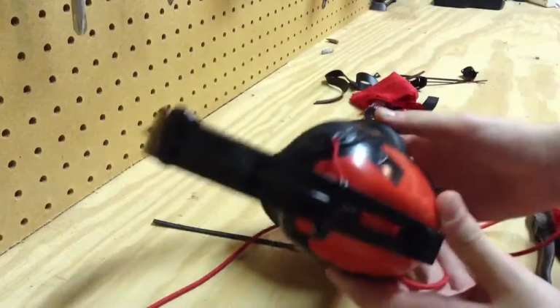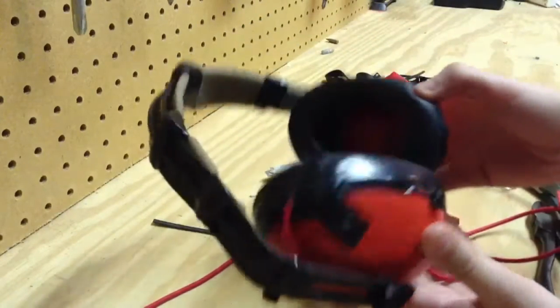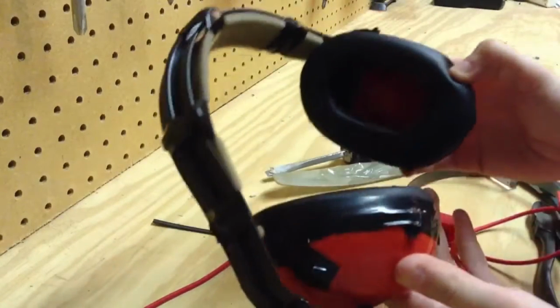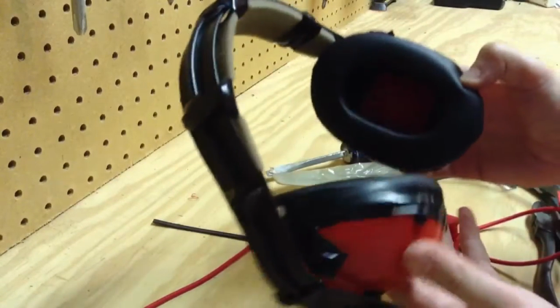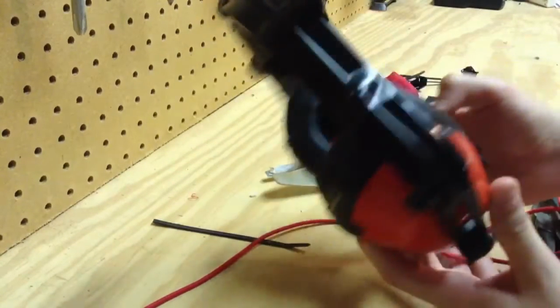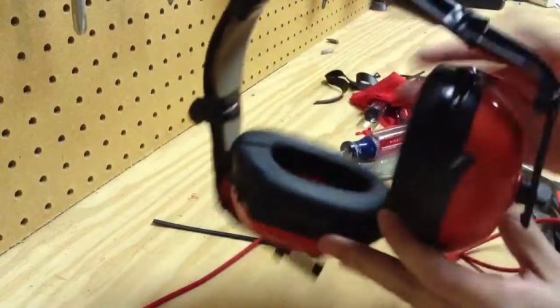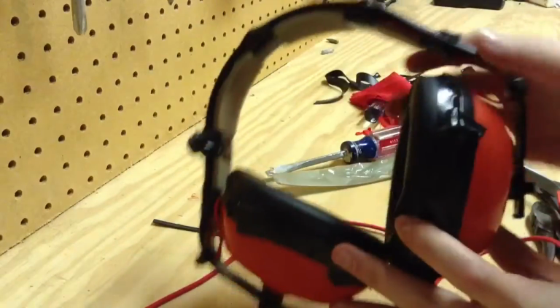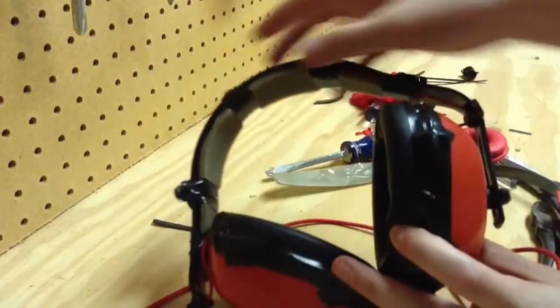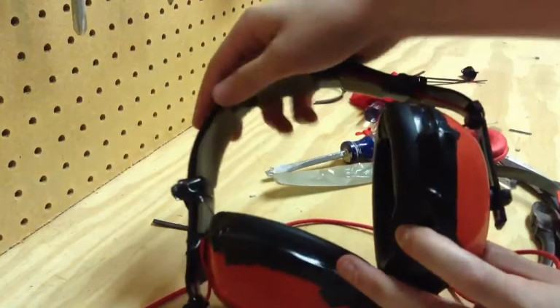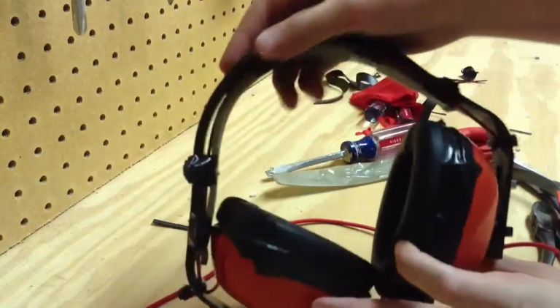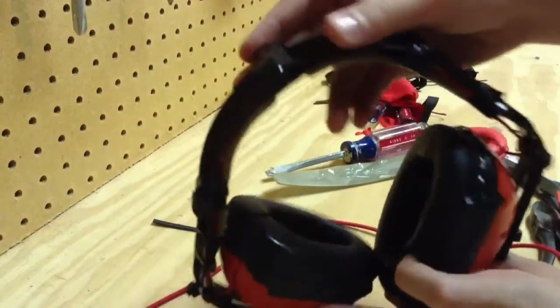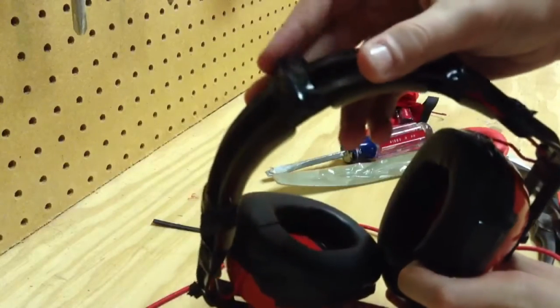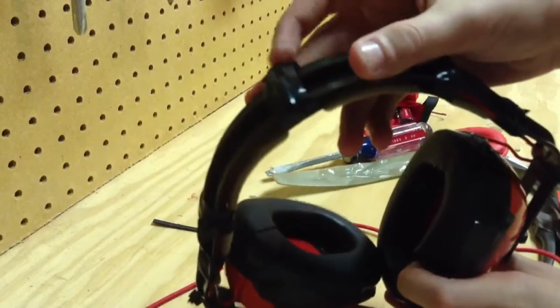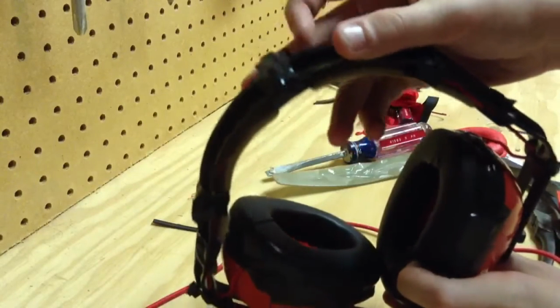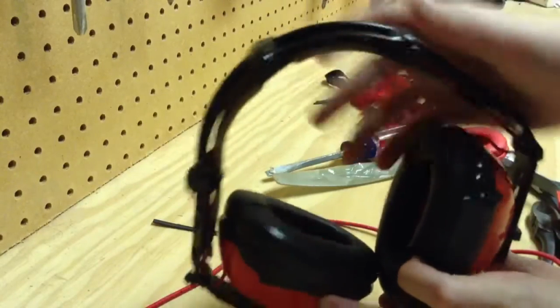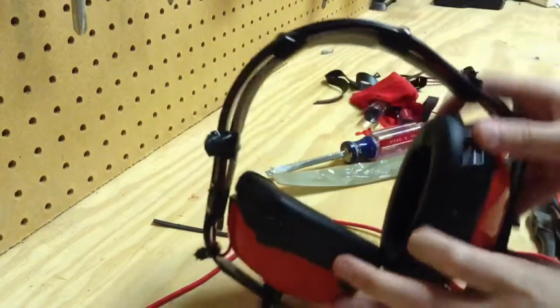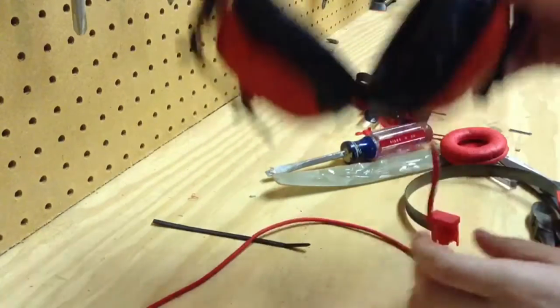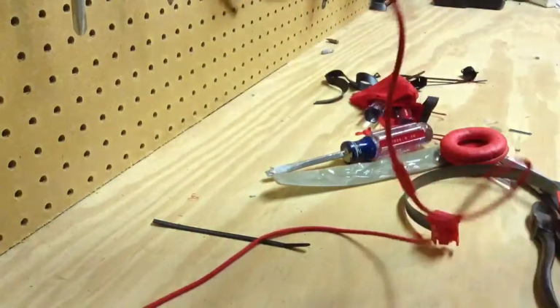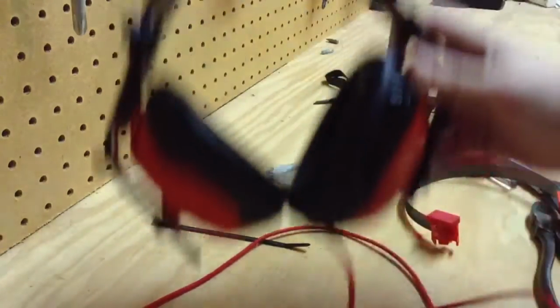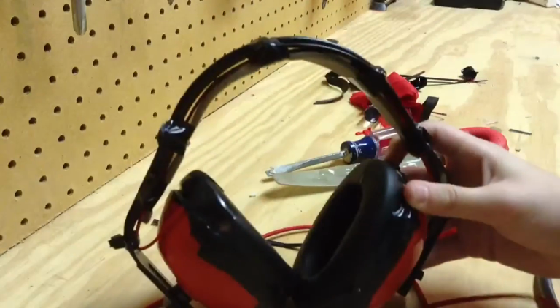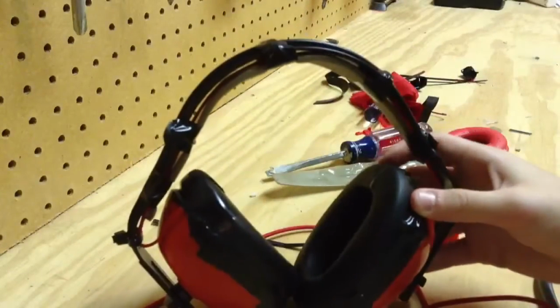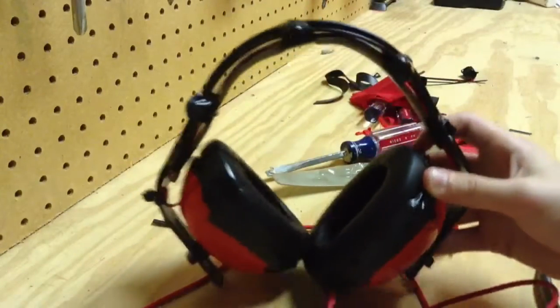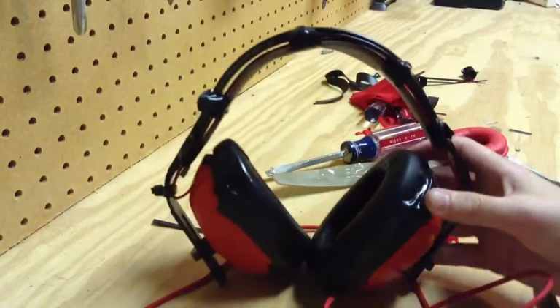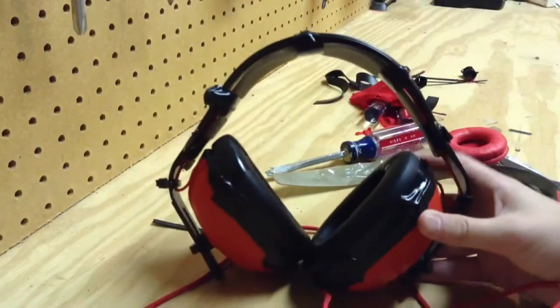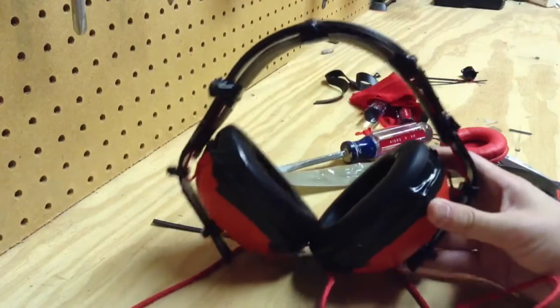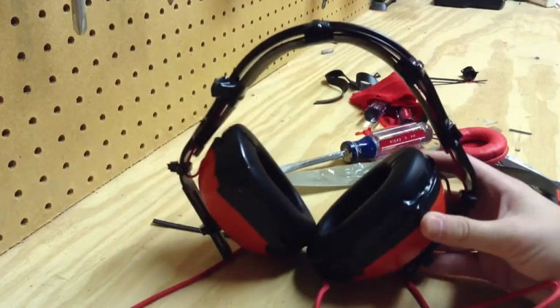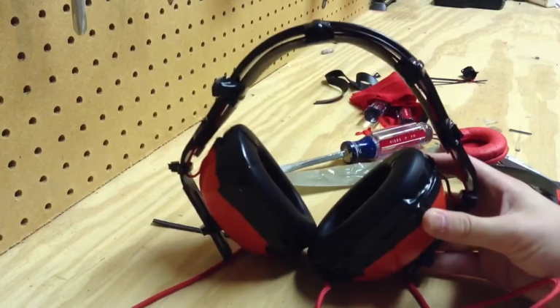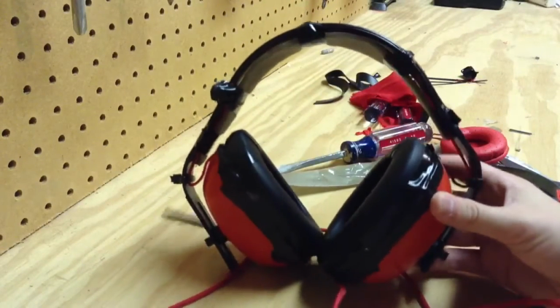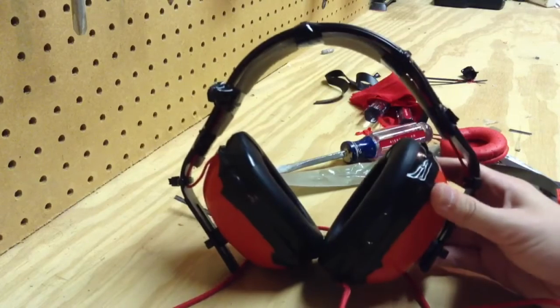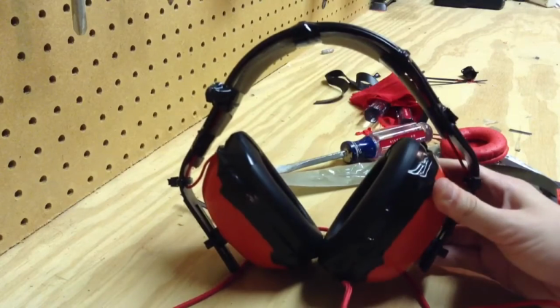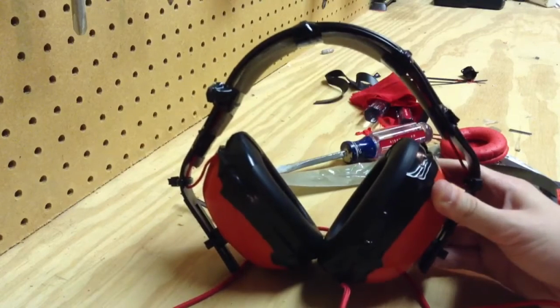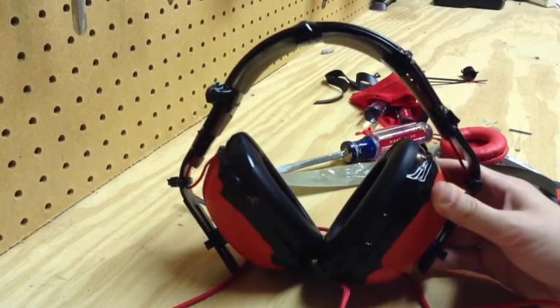Then I put it all back together, taped it all up, put some zip ties on and all that. And this is what I end up with. They sound really nice, even though they look horrible.